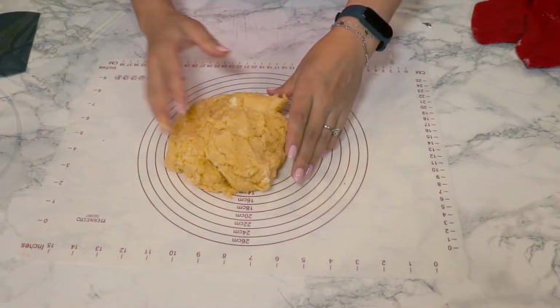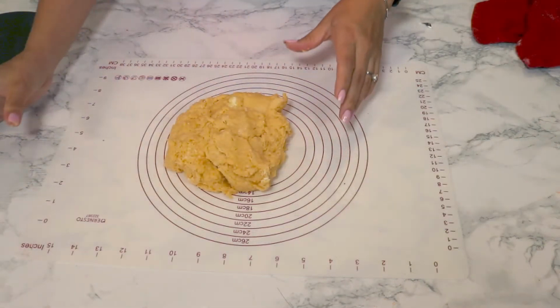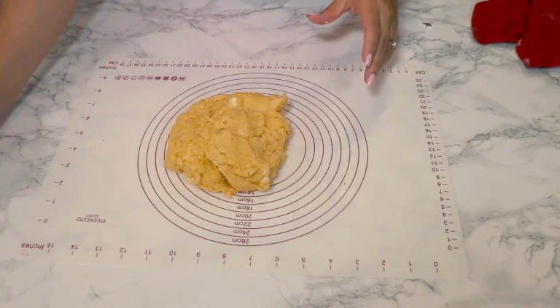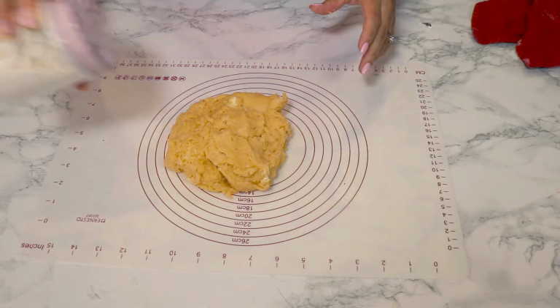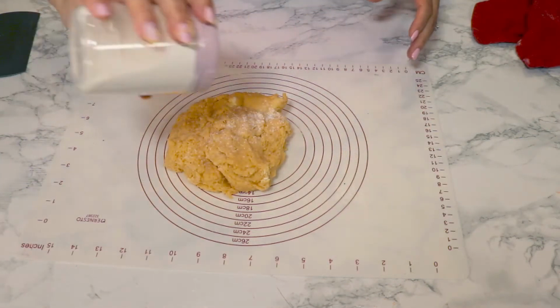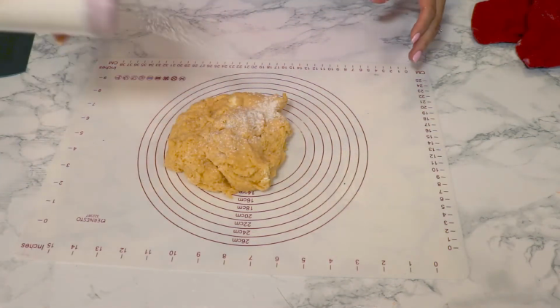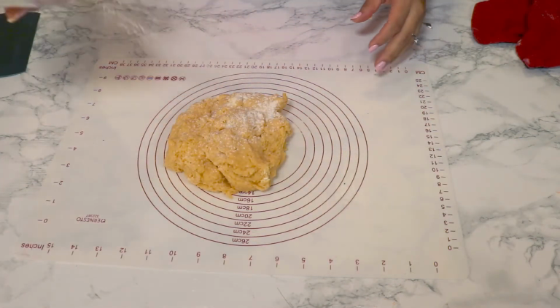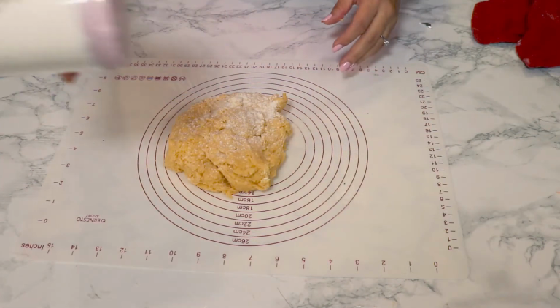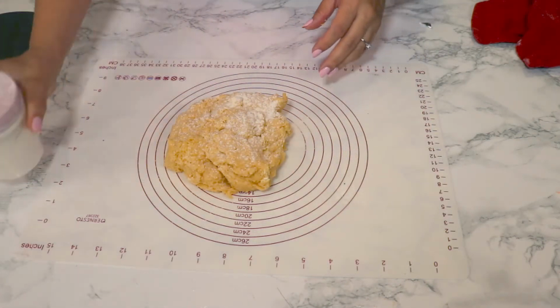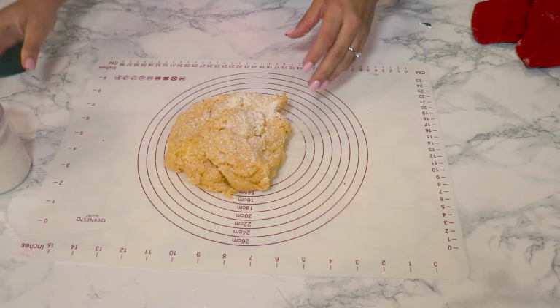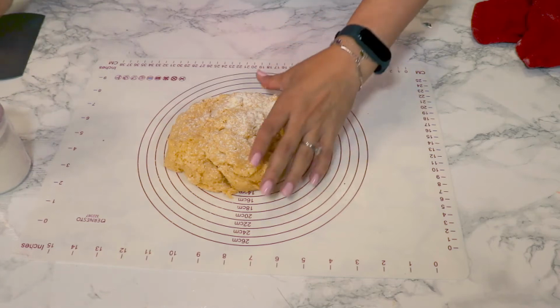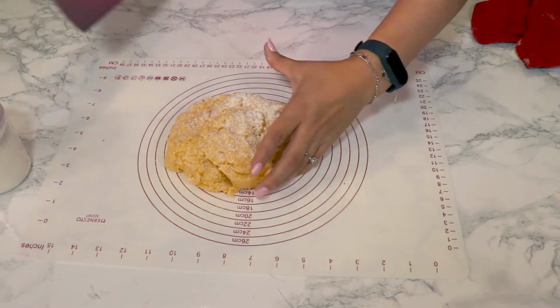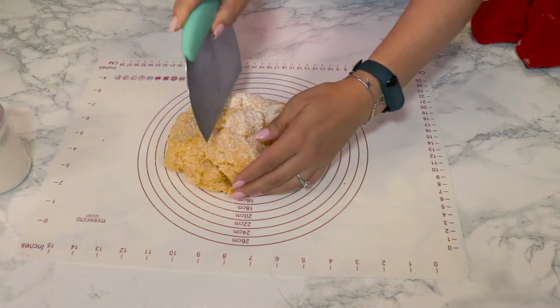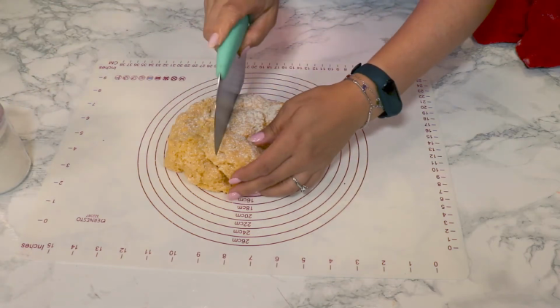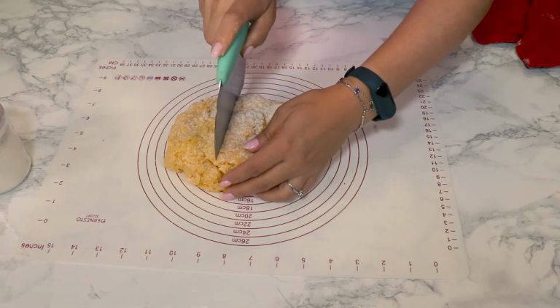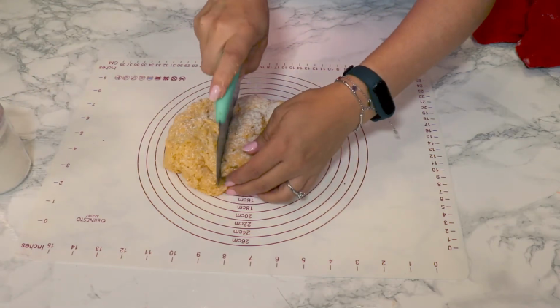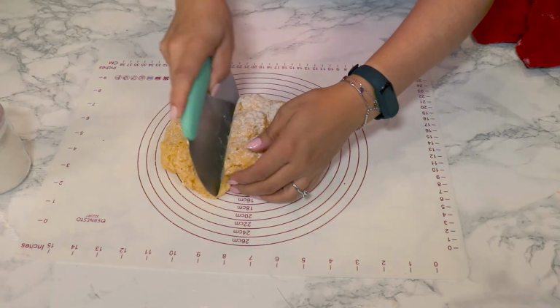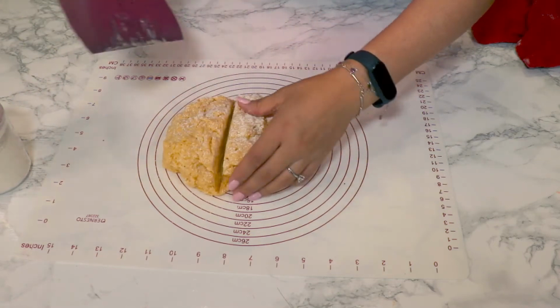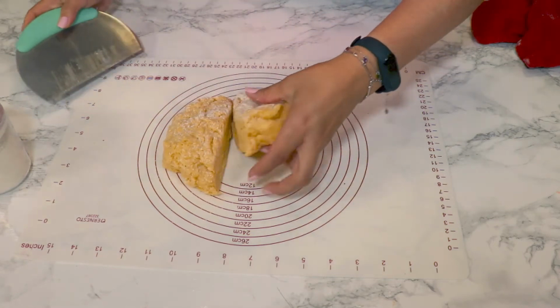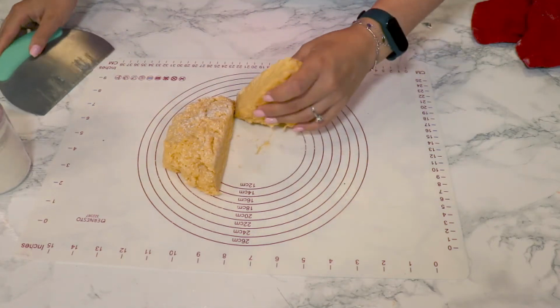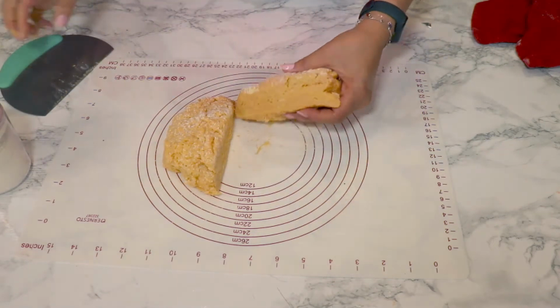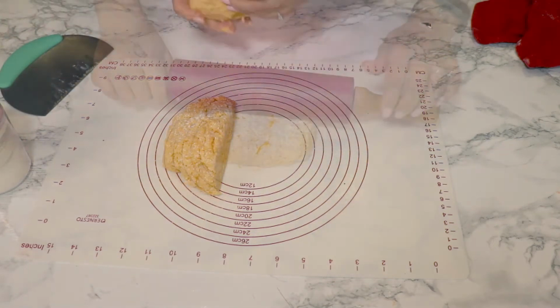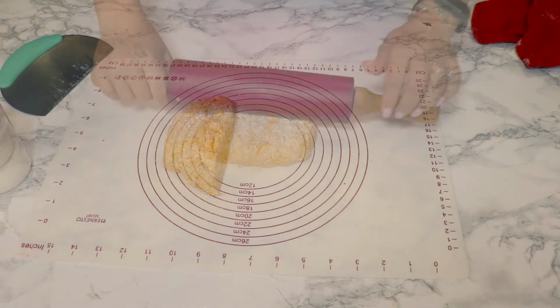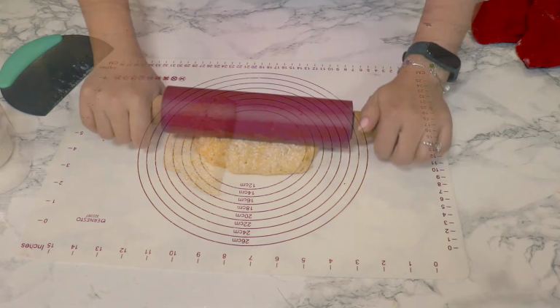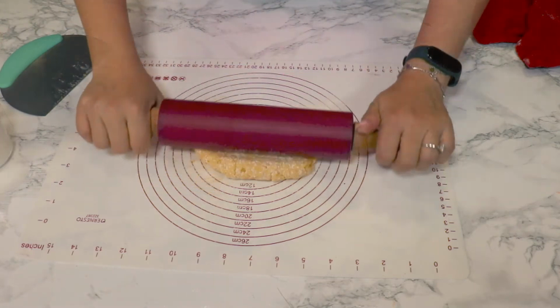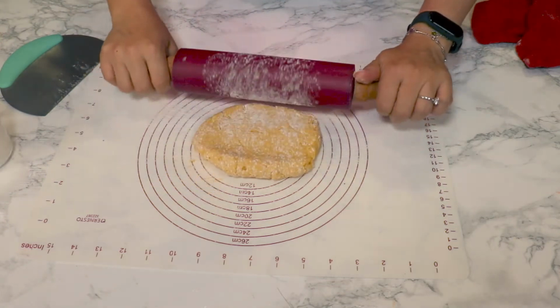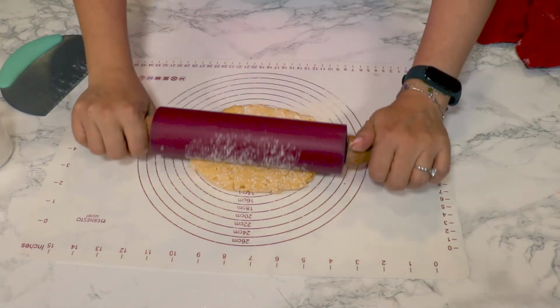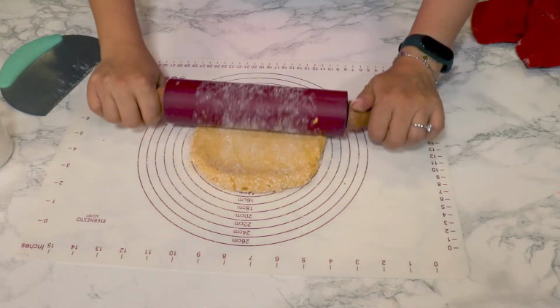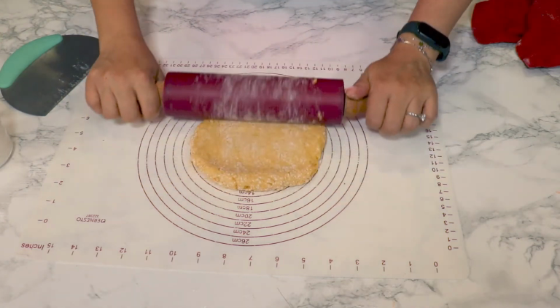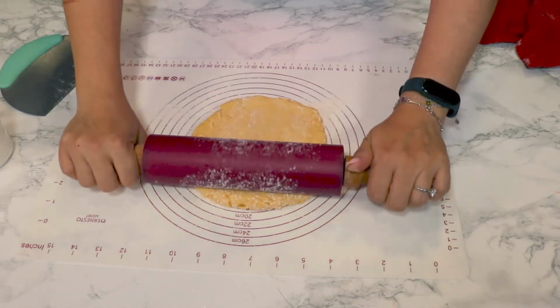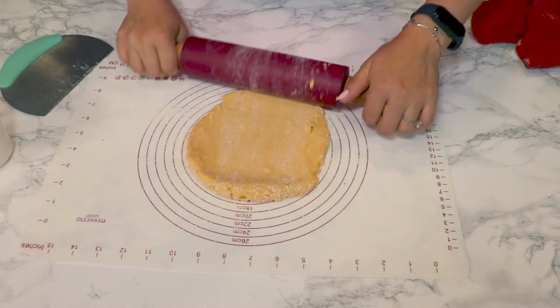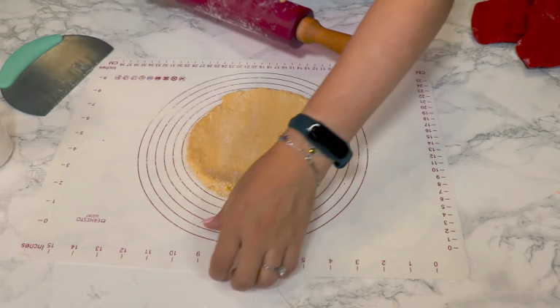I took the dough from the fridge. Powder it a bit with some flour, then cut it in half. Using the rolling pin, stretch it really thin.